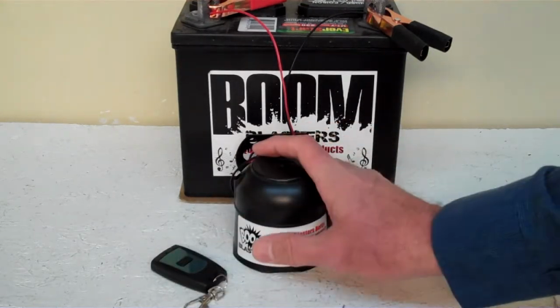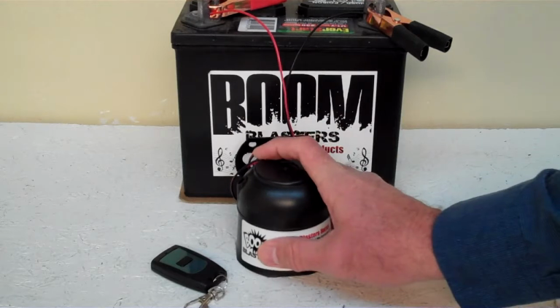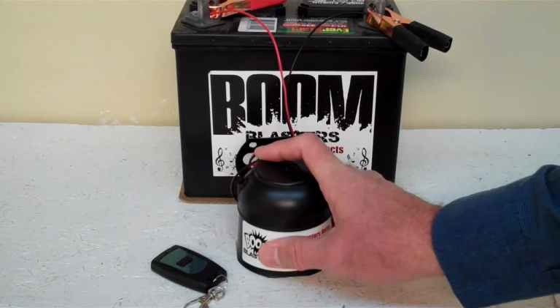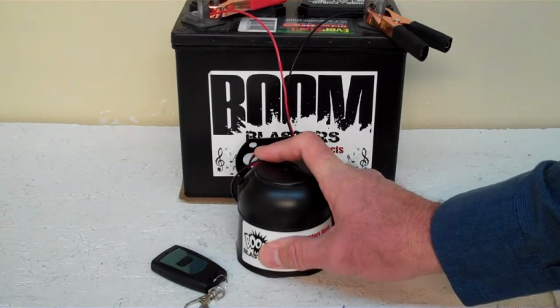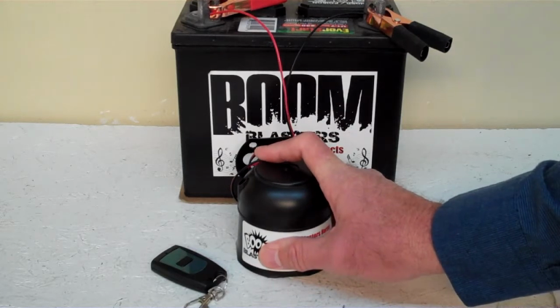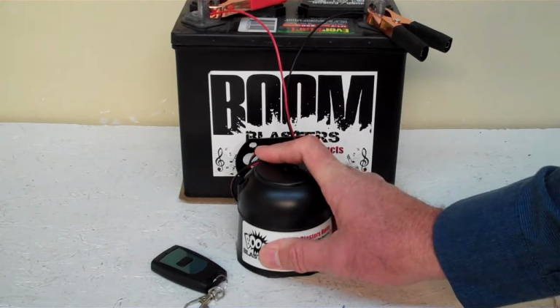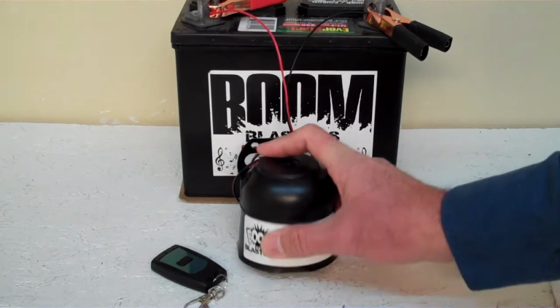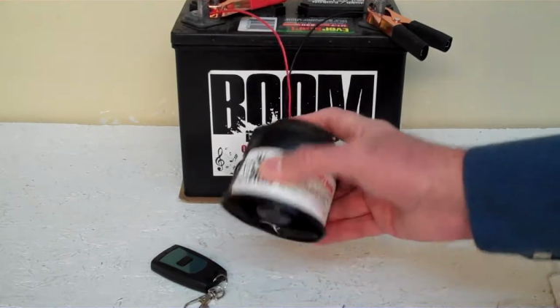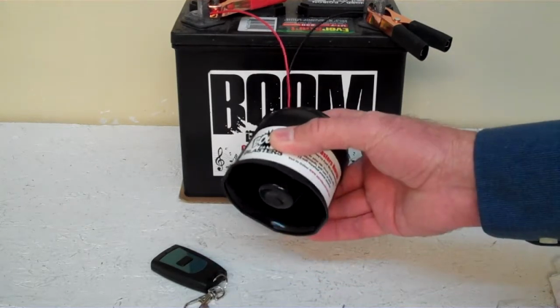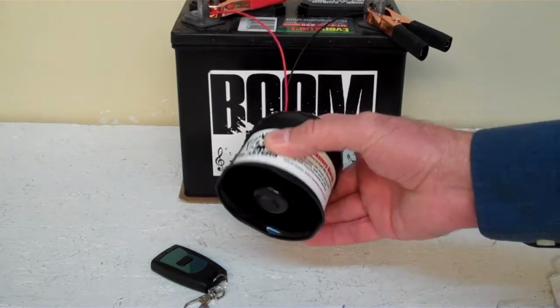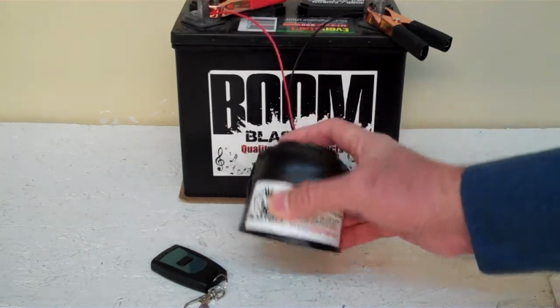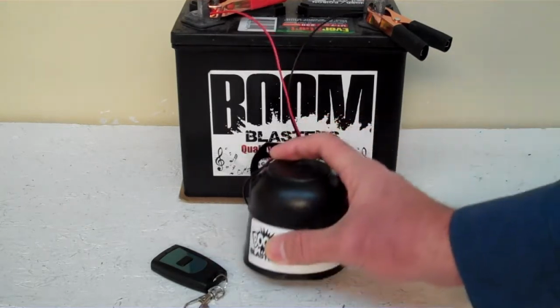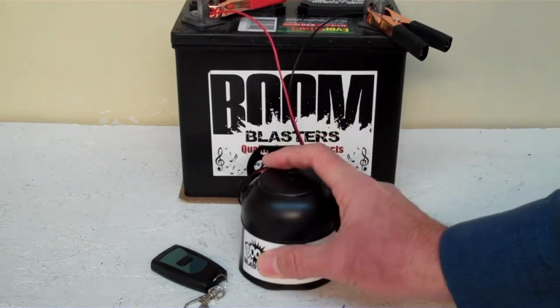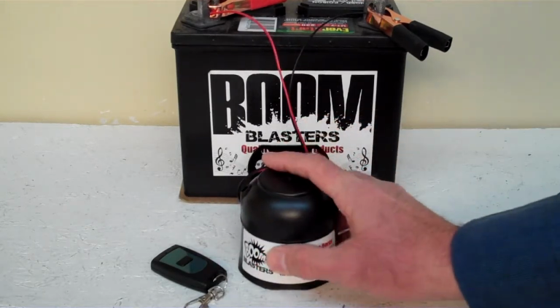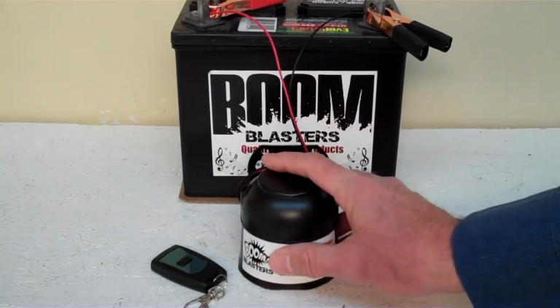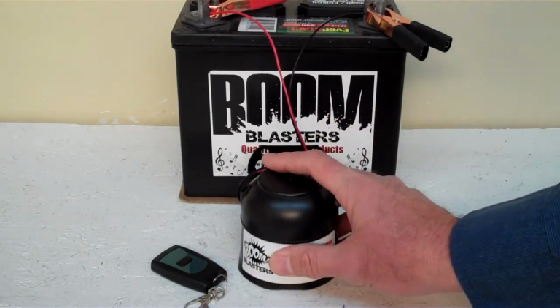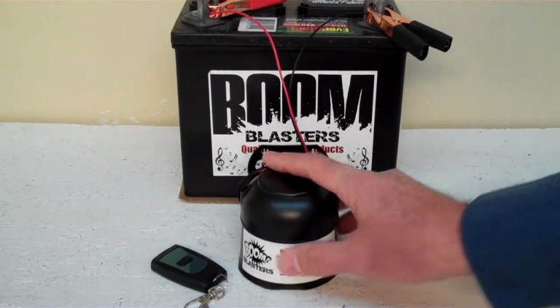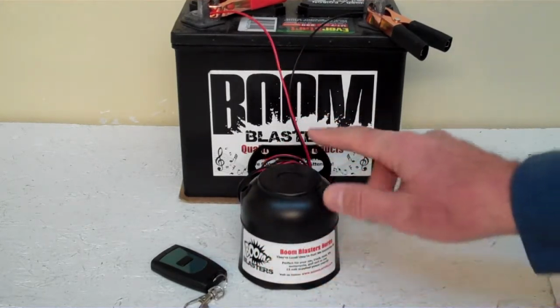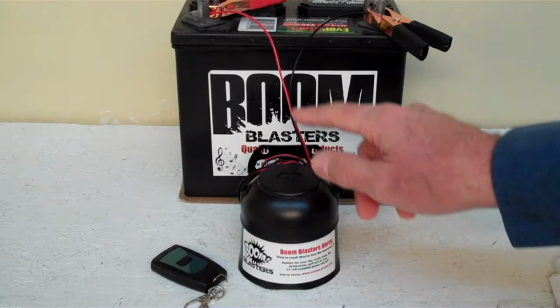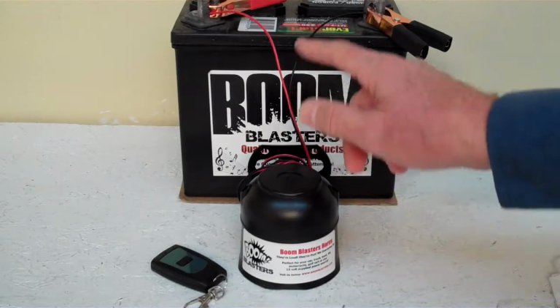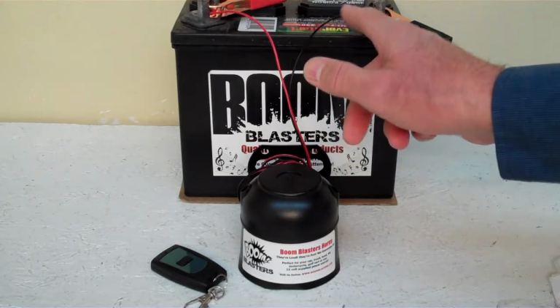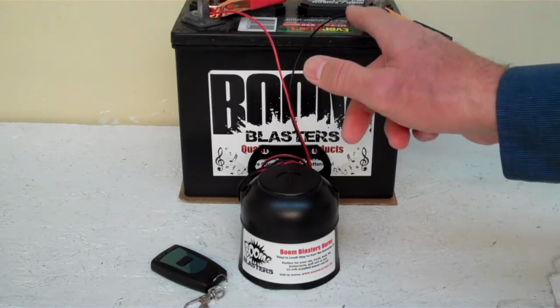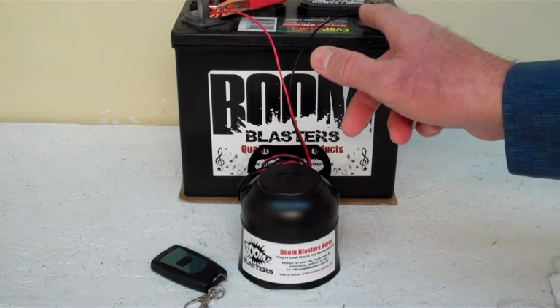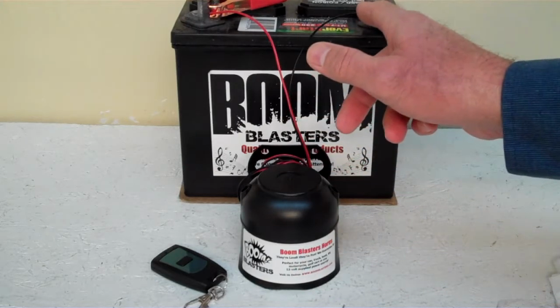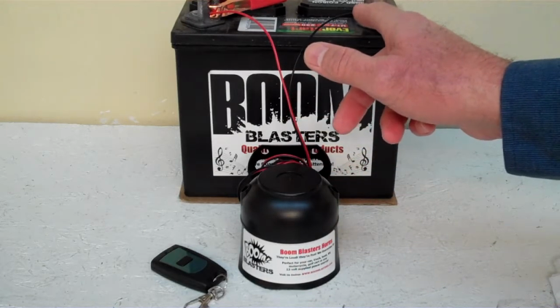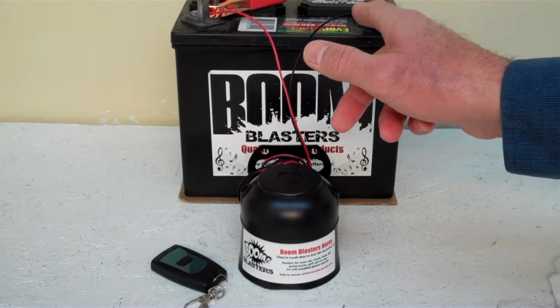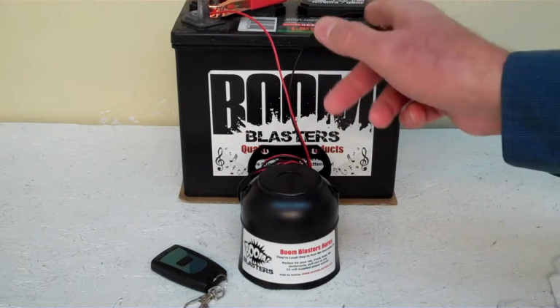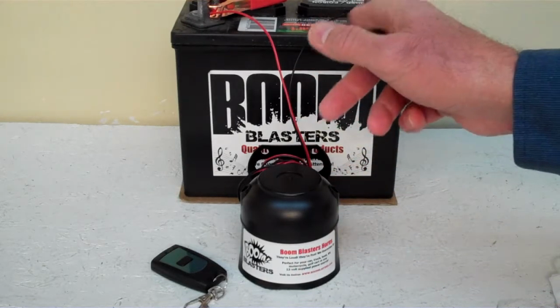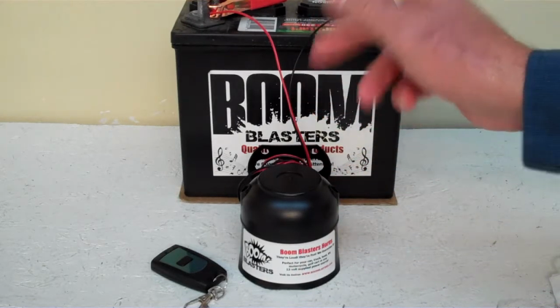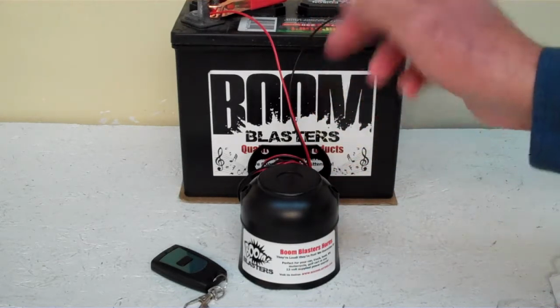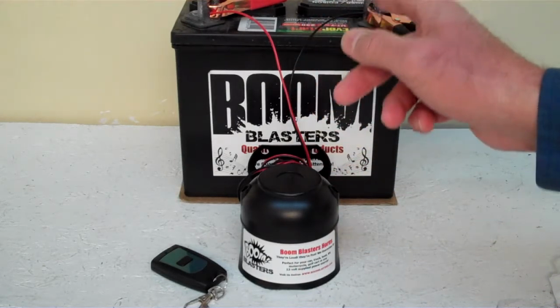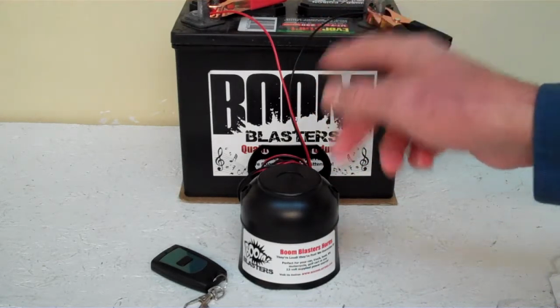Now we've got the horn facing down, but it's pretty loud and we don't want to hurt our ears here. Quick and easy installation. Your black wire comes from your horn to go to a ground somewhere — it could be your battery or just anywhere you've got a good ground source.